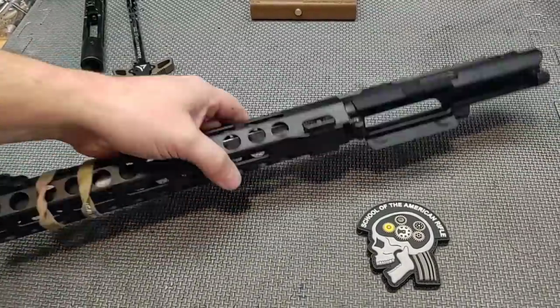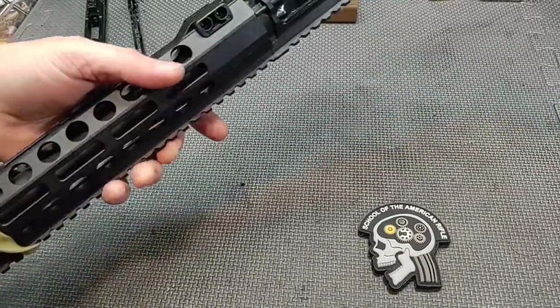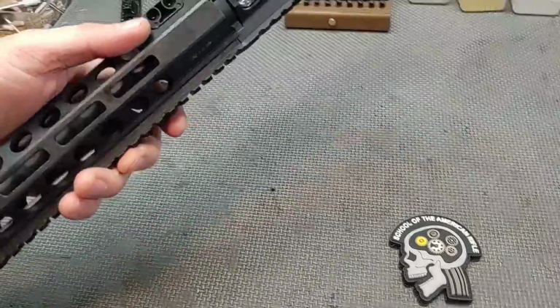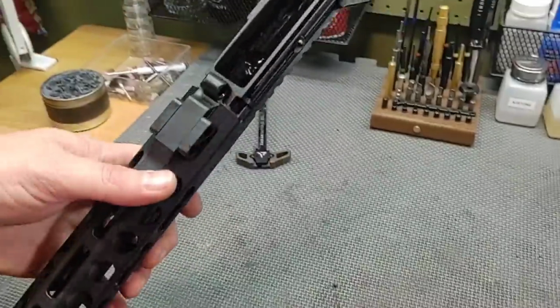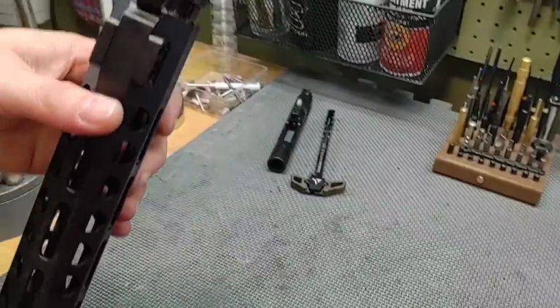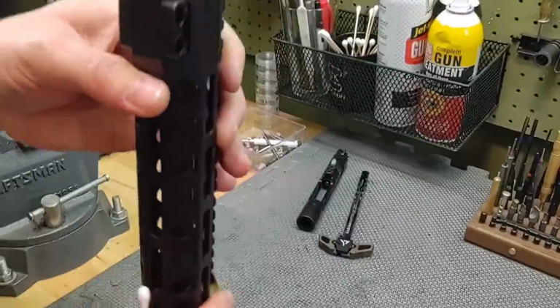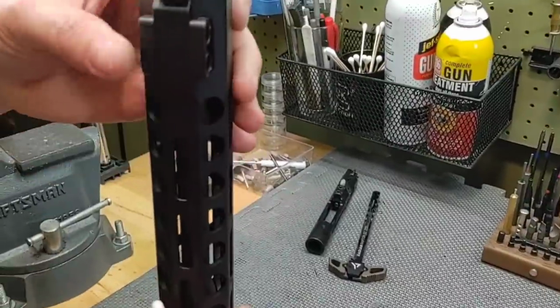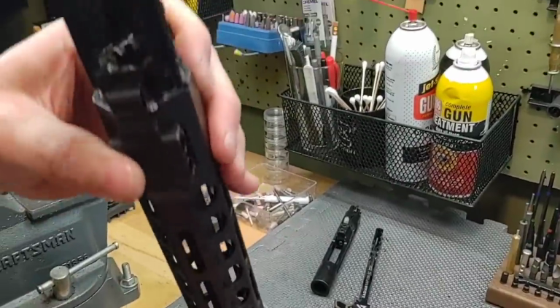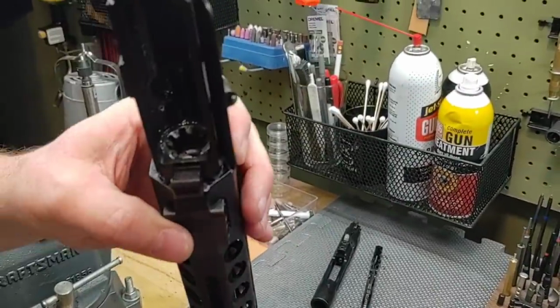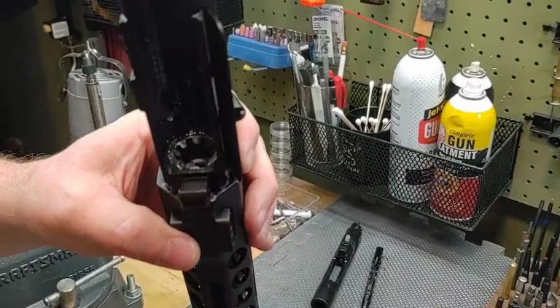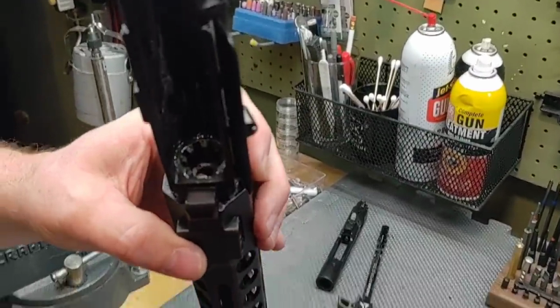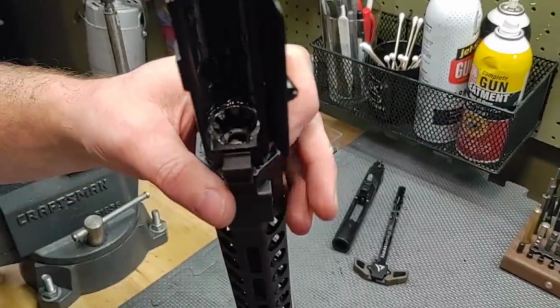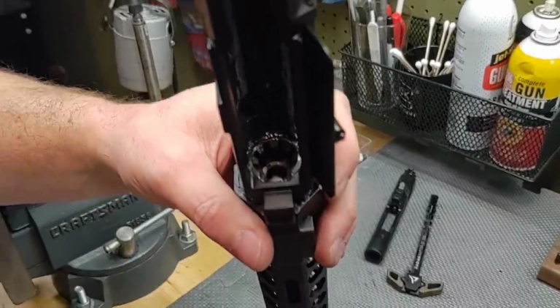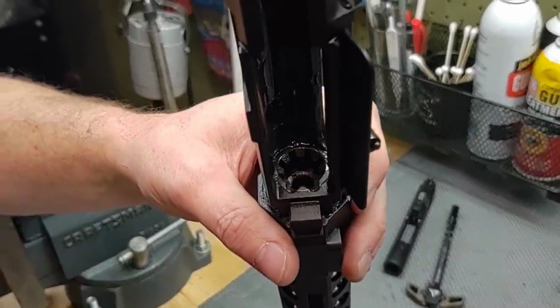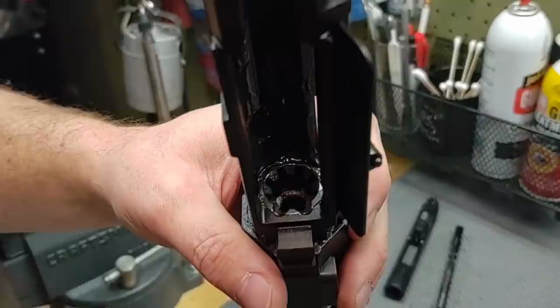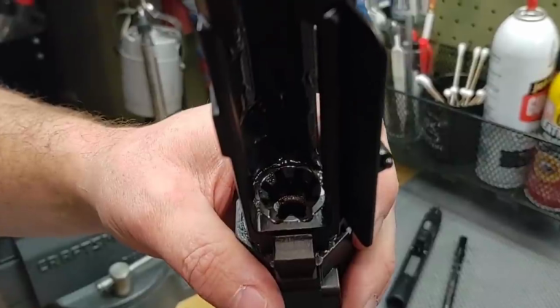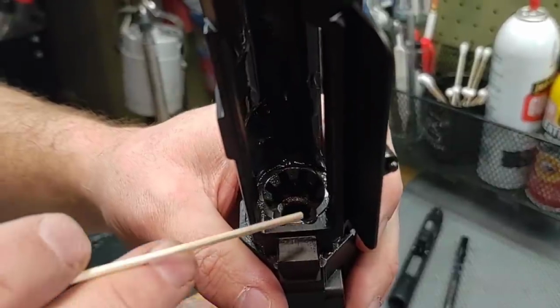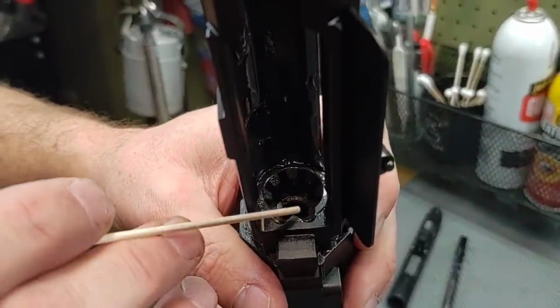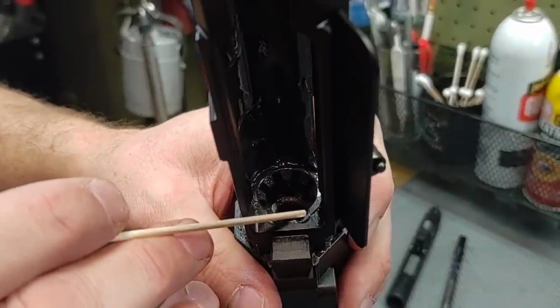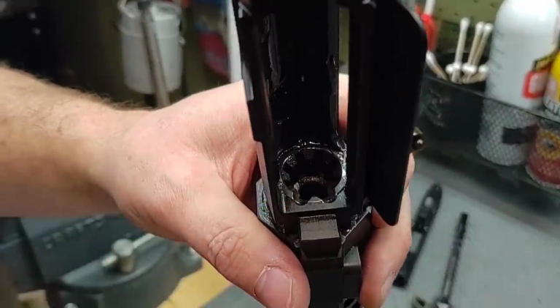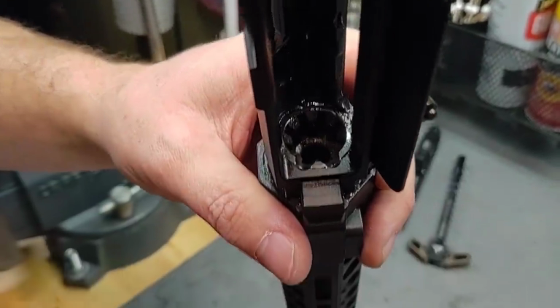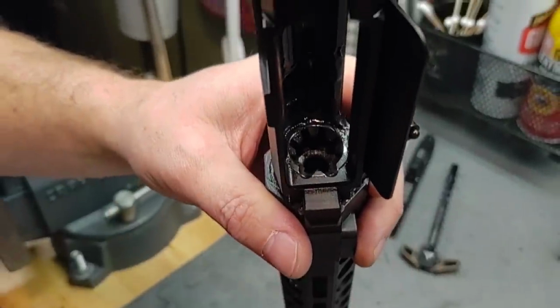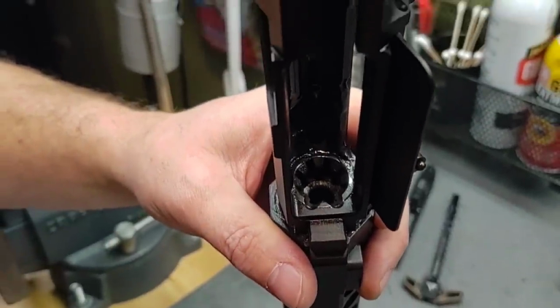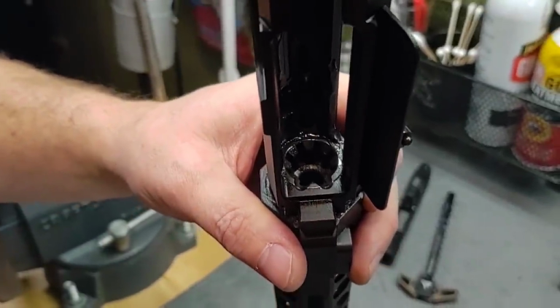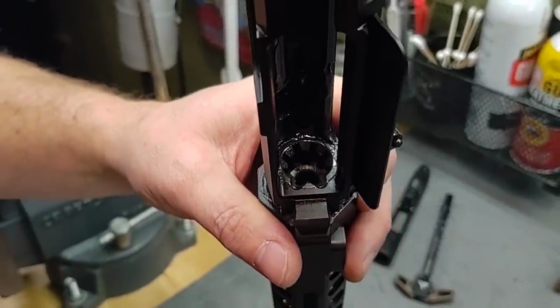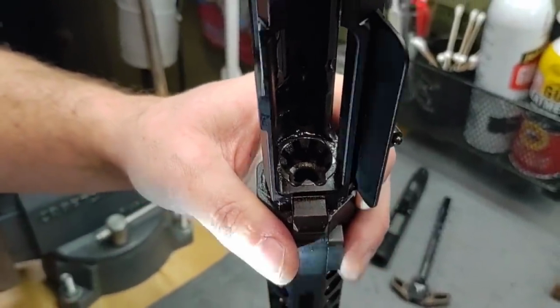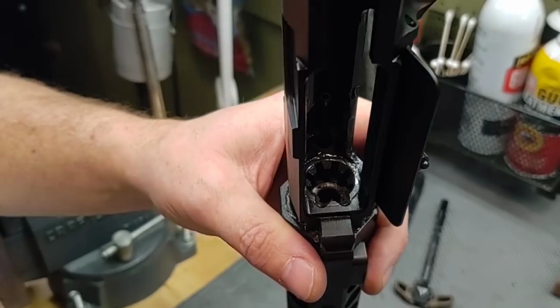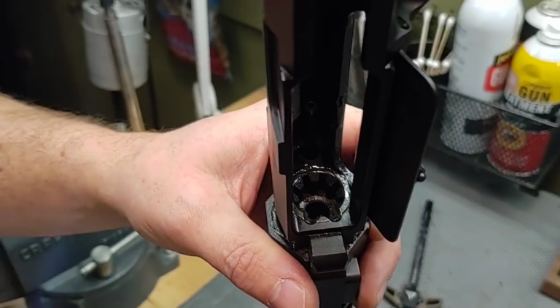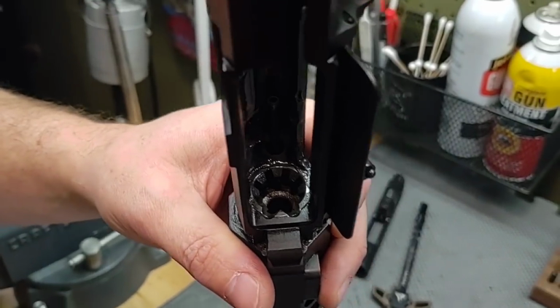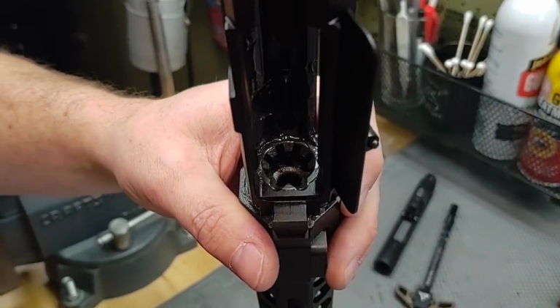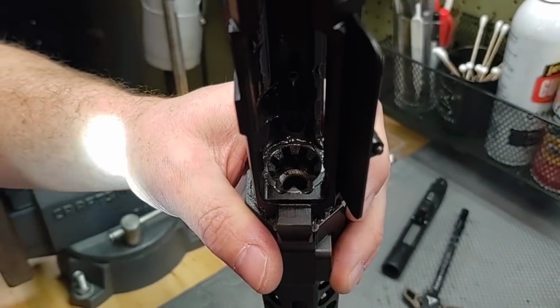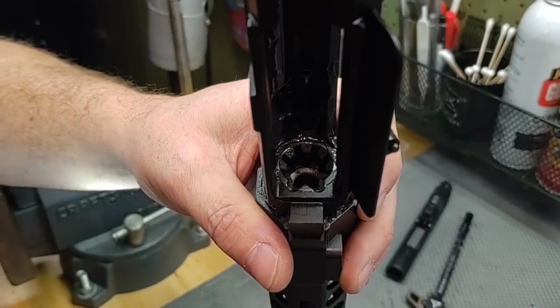What I wanted to show you here is an issue with the feed ramps. This particular gun was sent to me by the owner. These ramps are polished from Centurion. Let me grab a light so you can see it a little easier — maybe we can get a little better look.